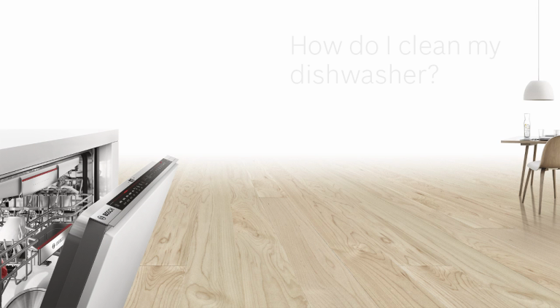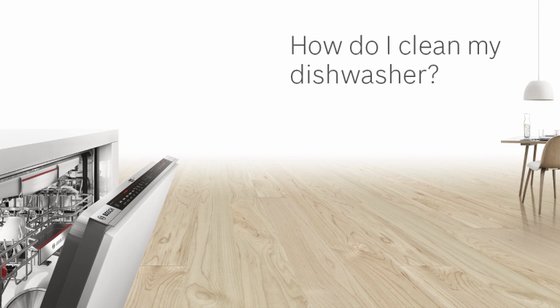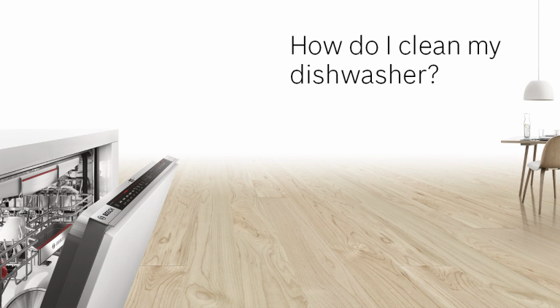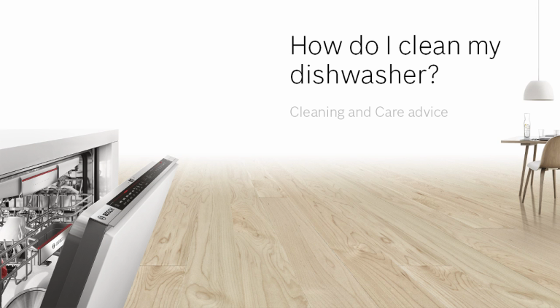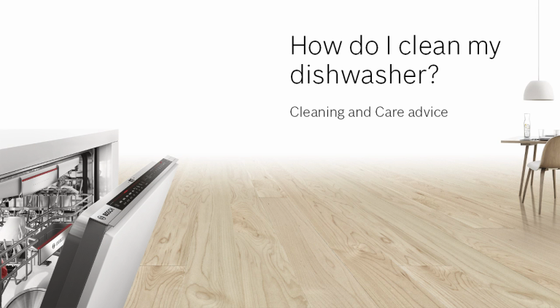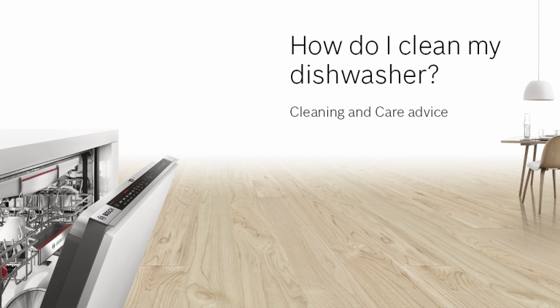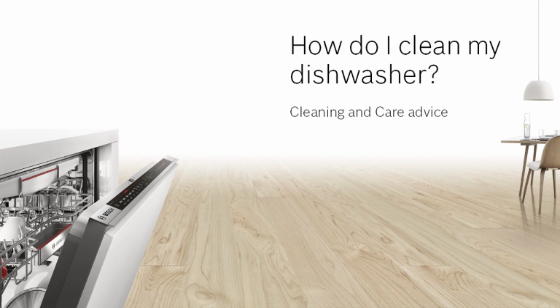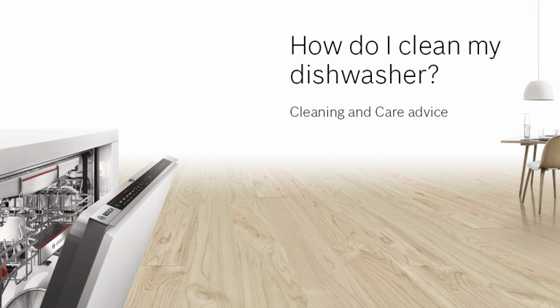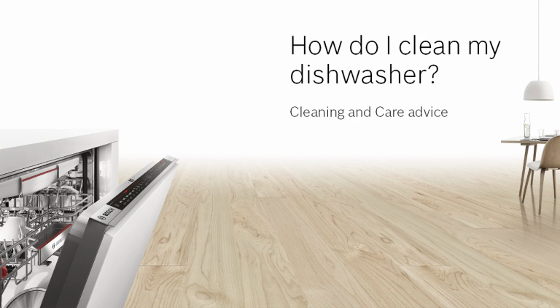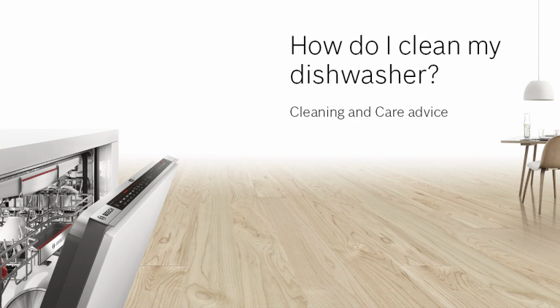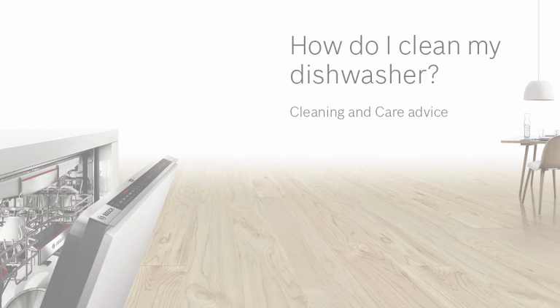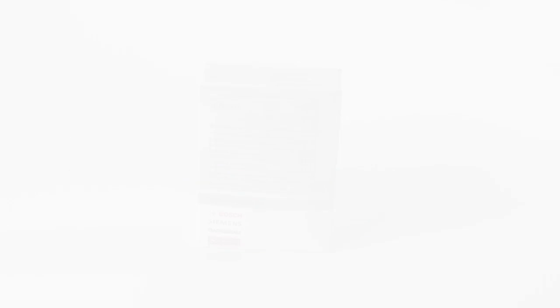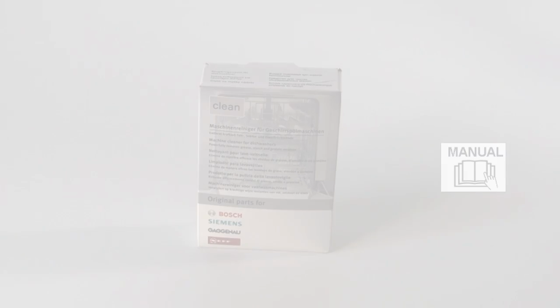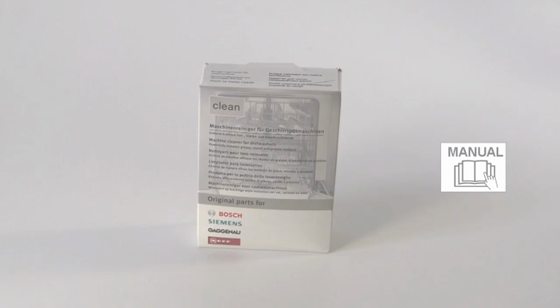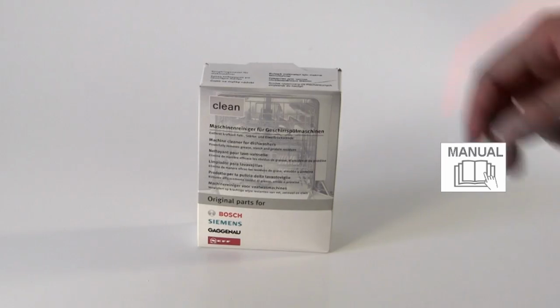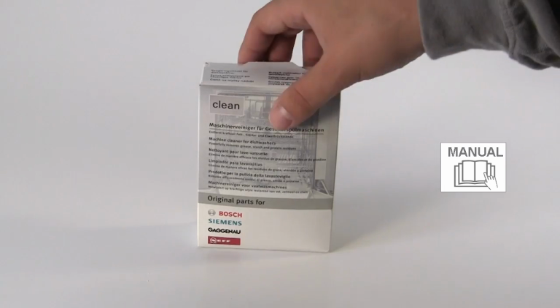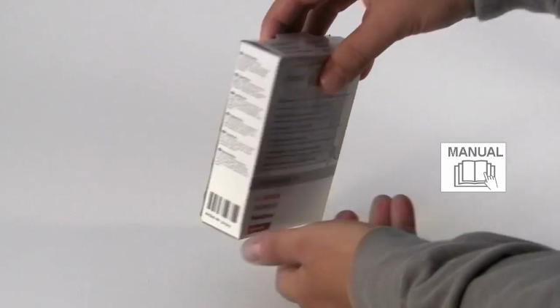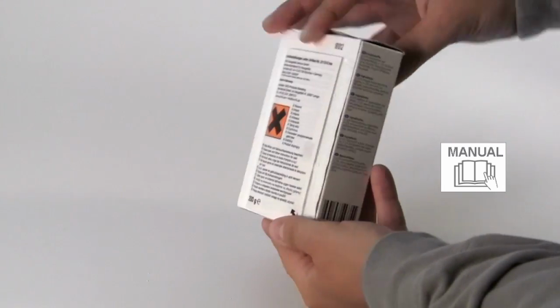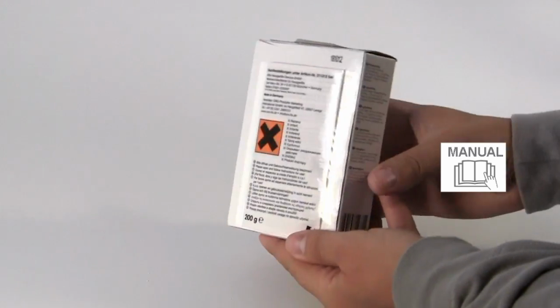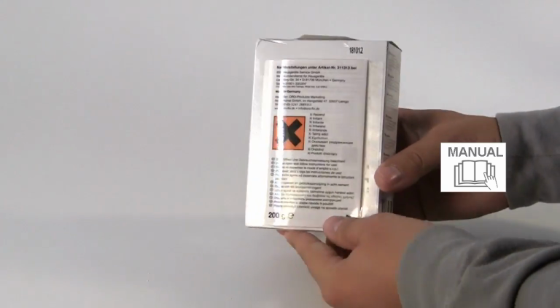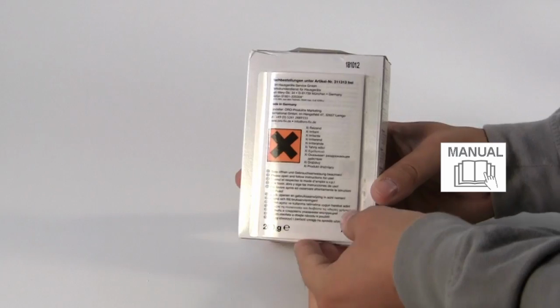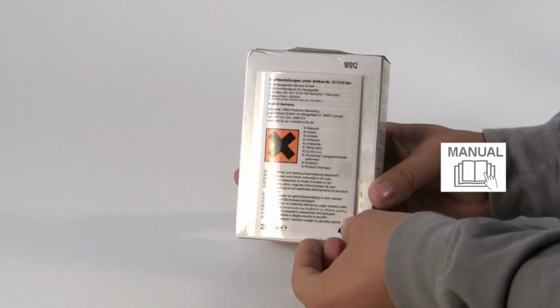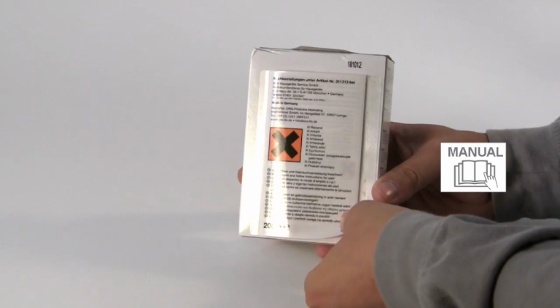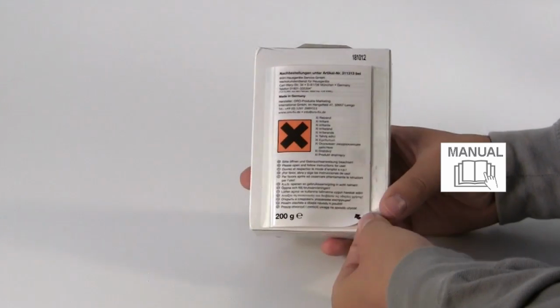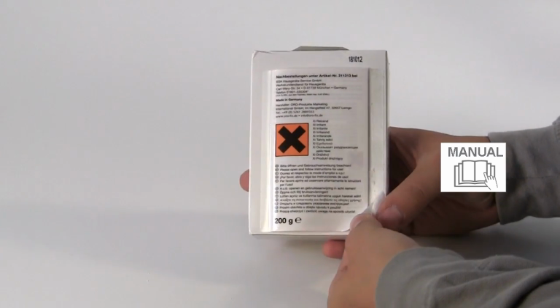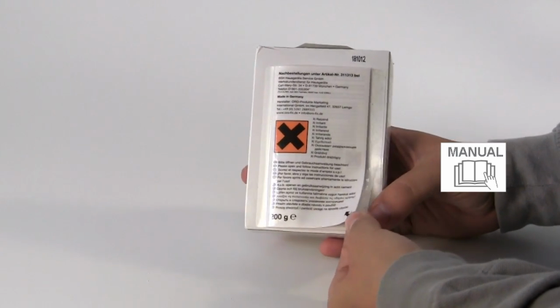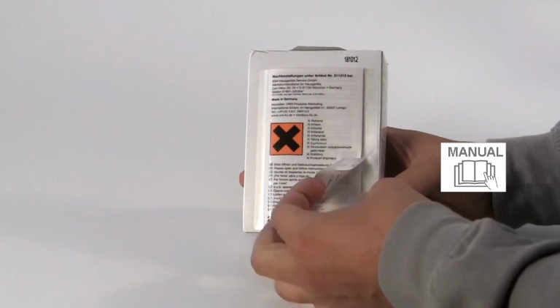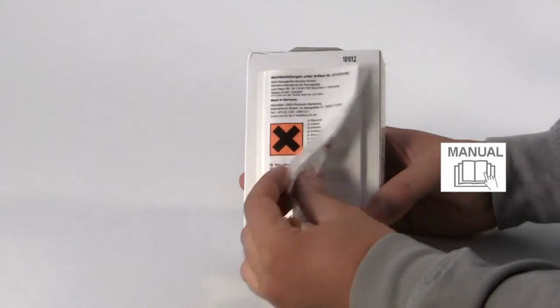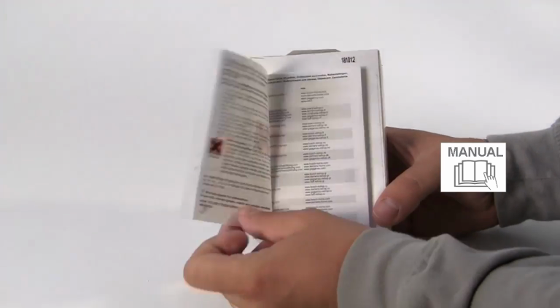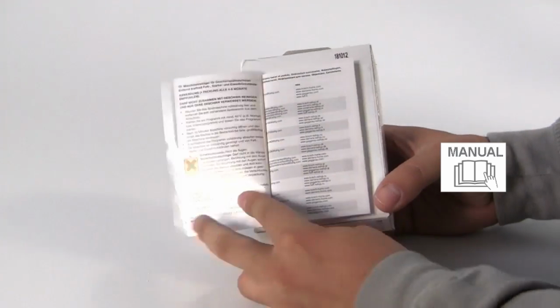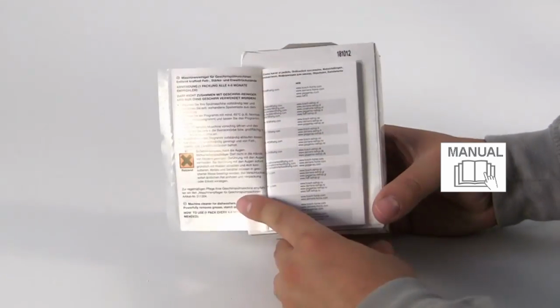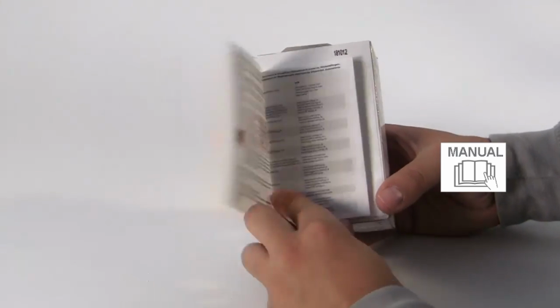How do I clean my dishwasher? Dishwasher Maintenance Cleaning Powder gives your dishwasher a thorough intensive clean, removing tough starch, protein and grease residues.